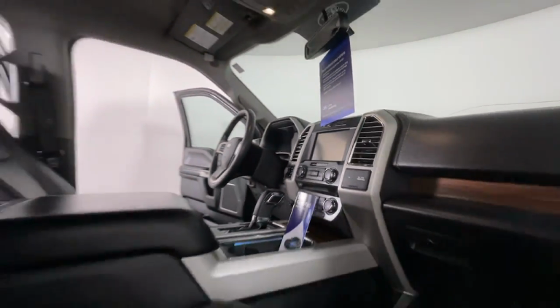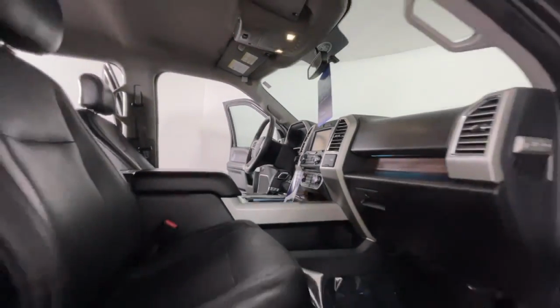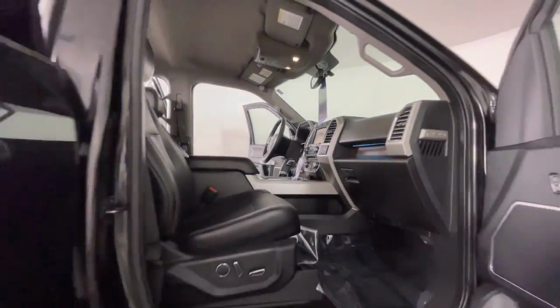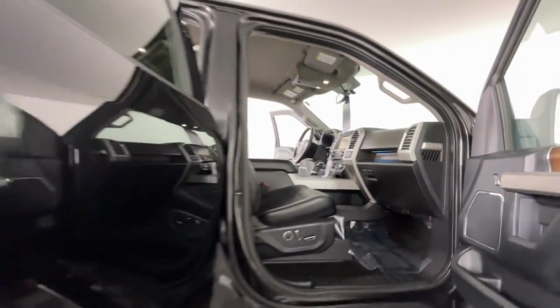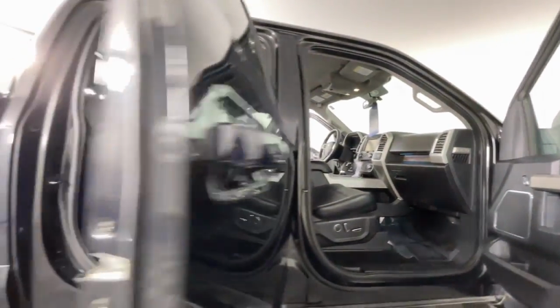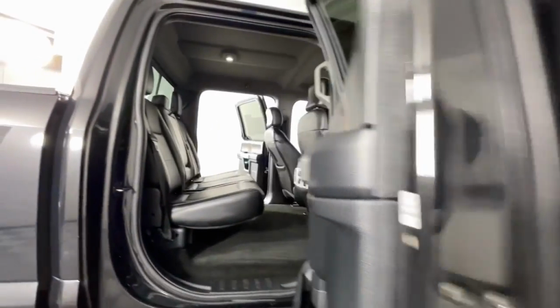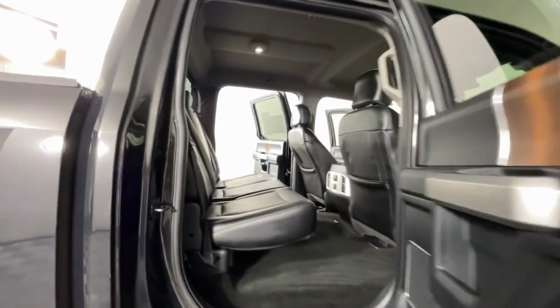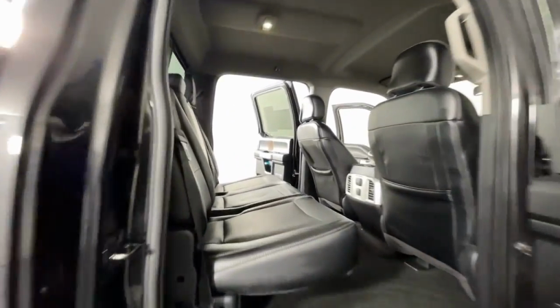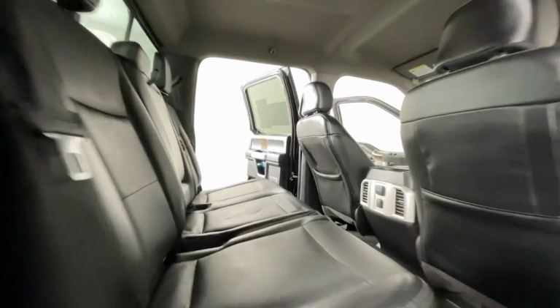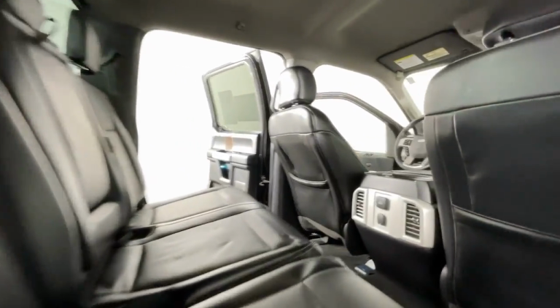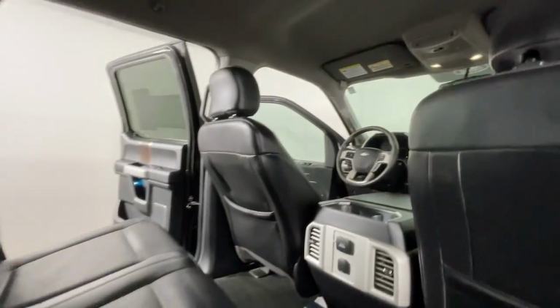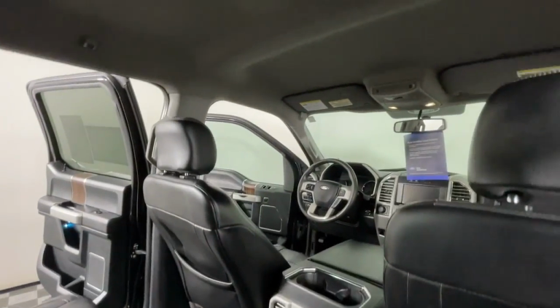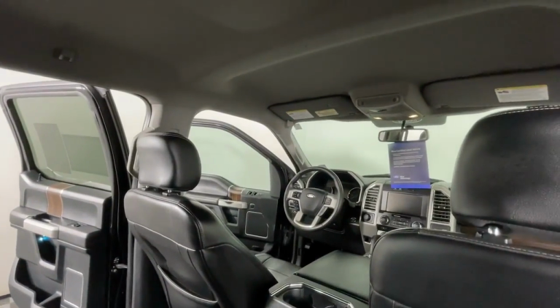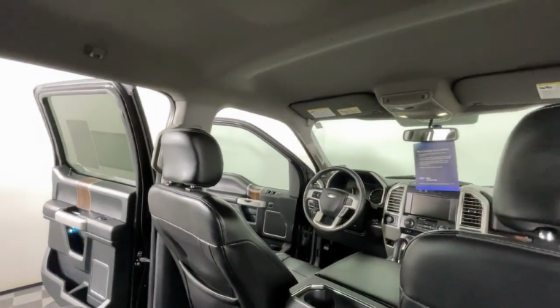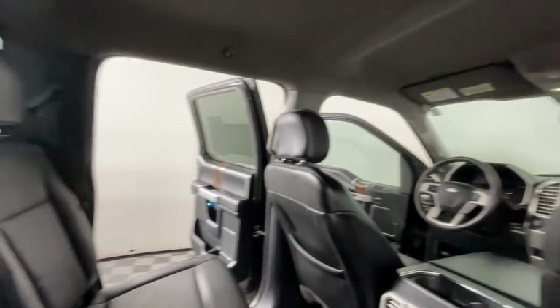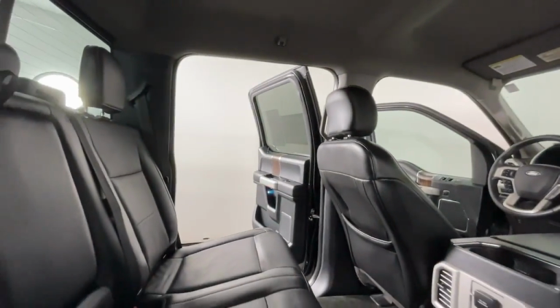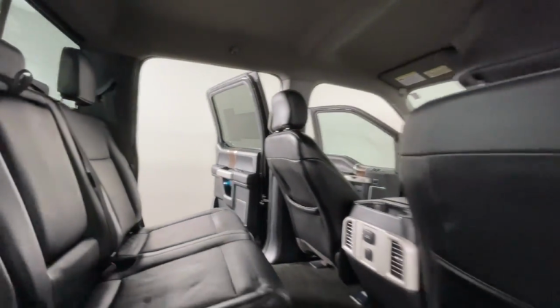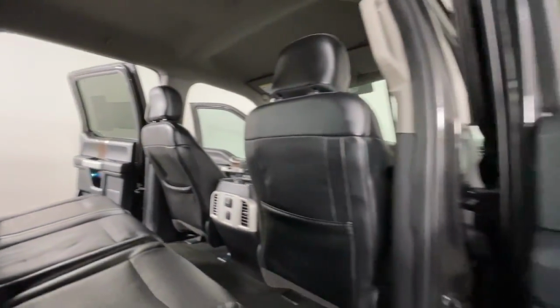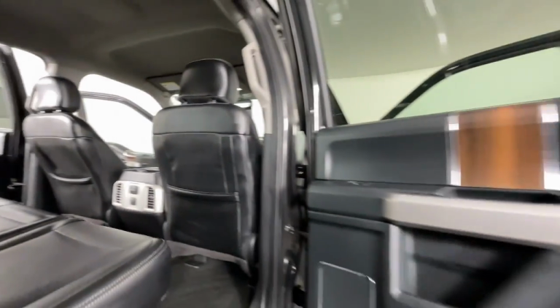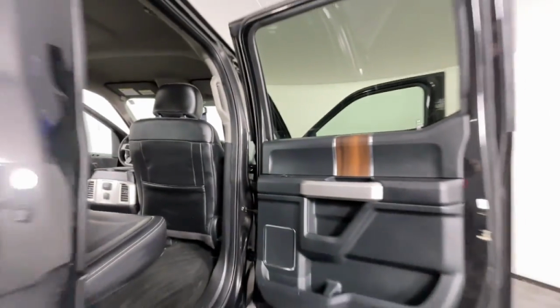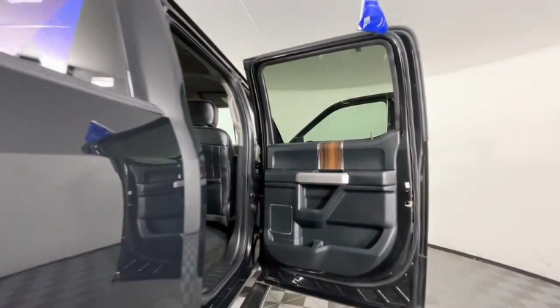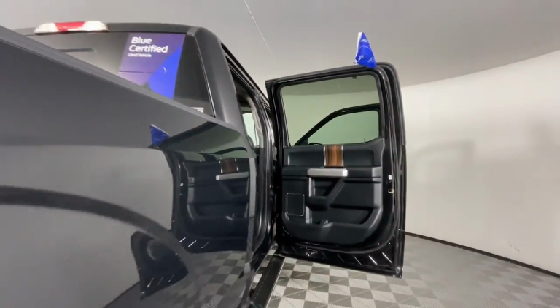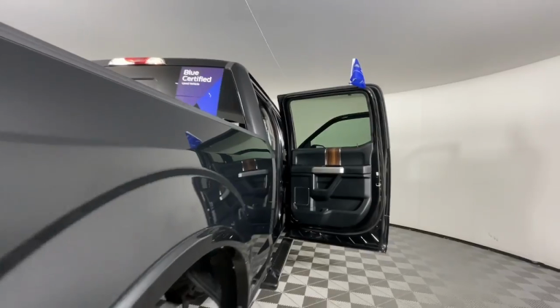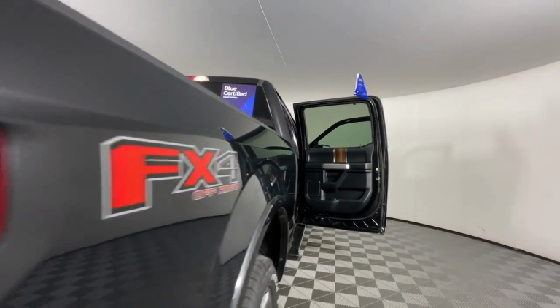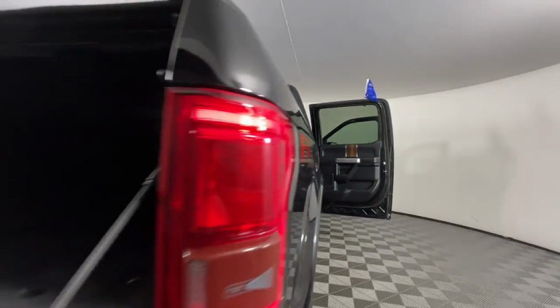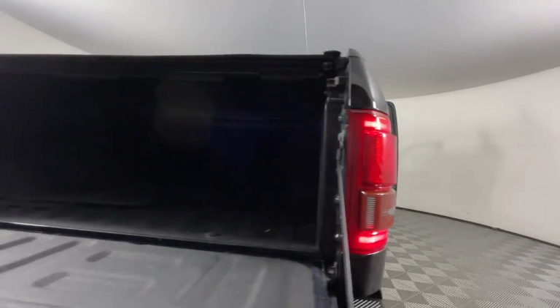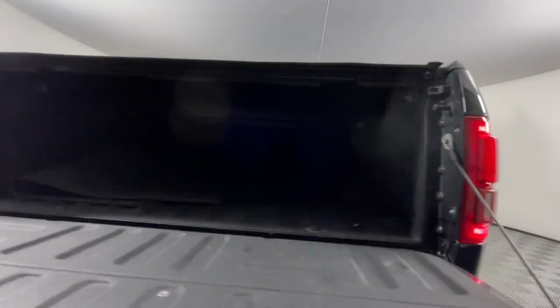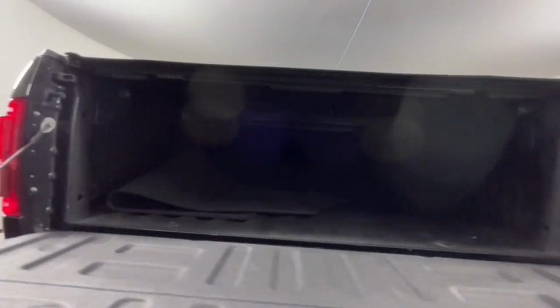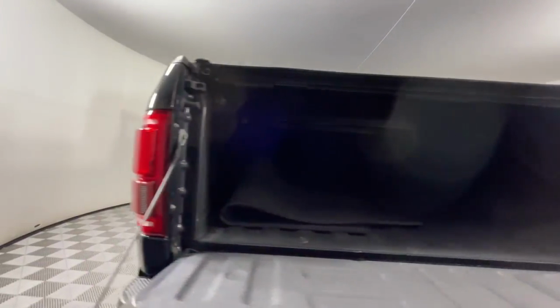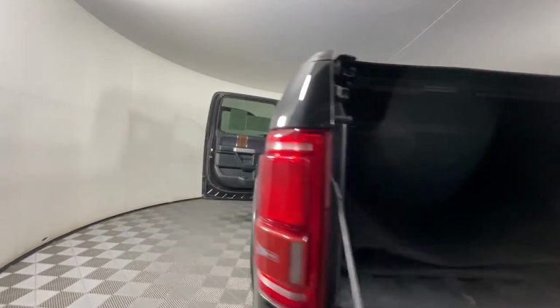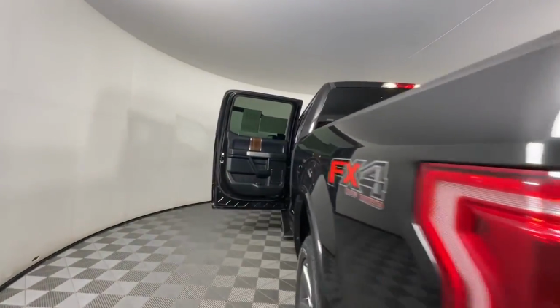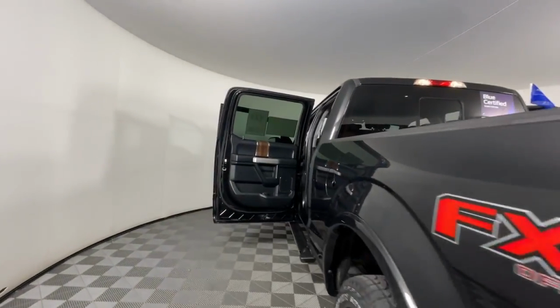Keyless entry, four-wheel drive, heated mirrors, woodgrain interior trim, keyless start, cooled front seat, power passenger seat, satellite radio, fog lamps, and backup camera.